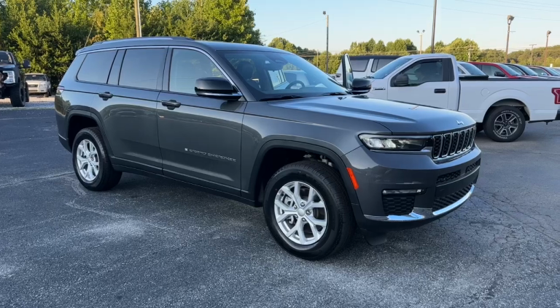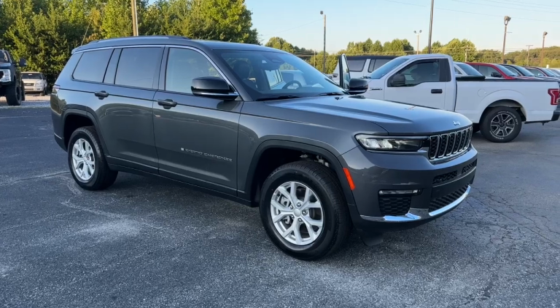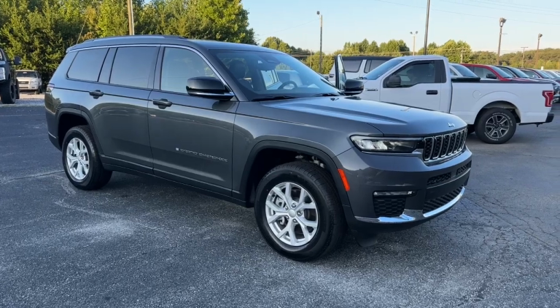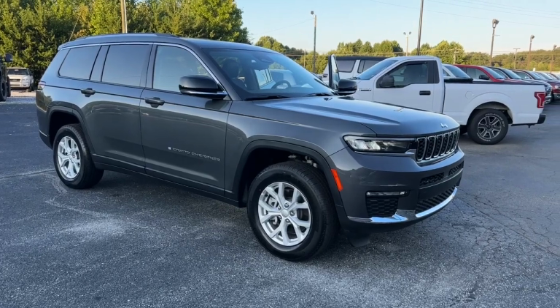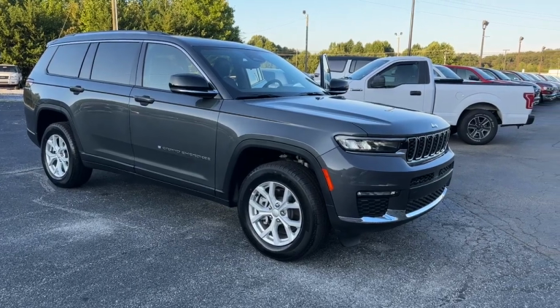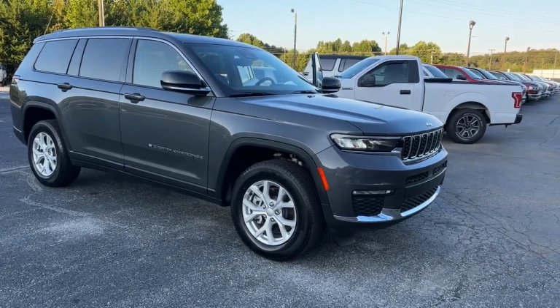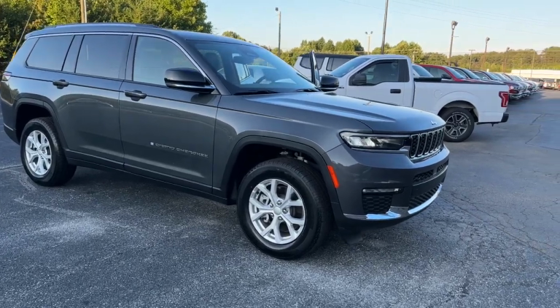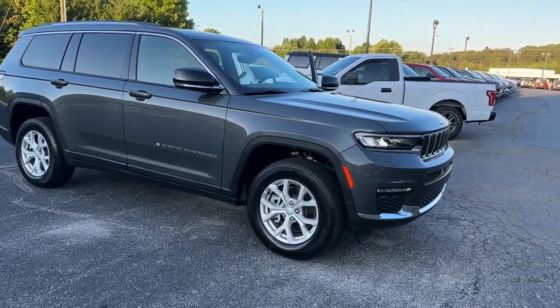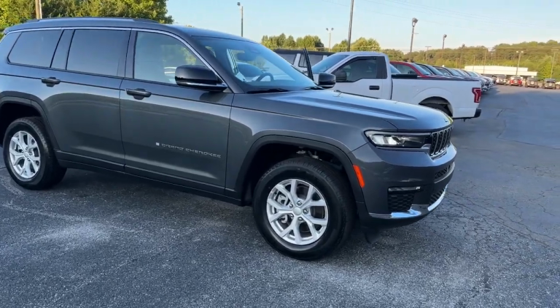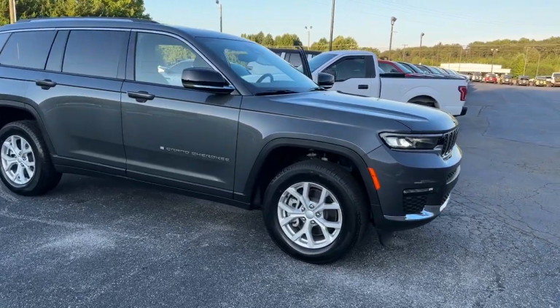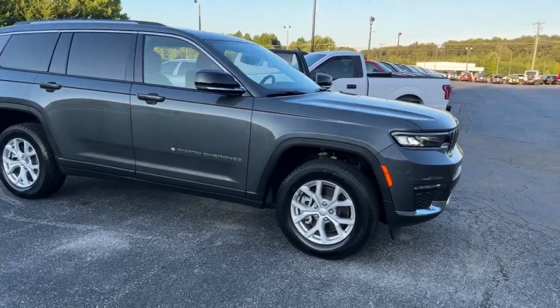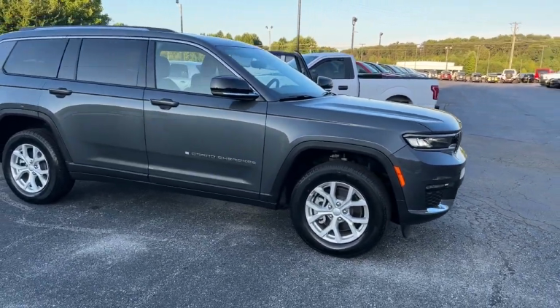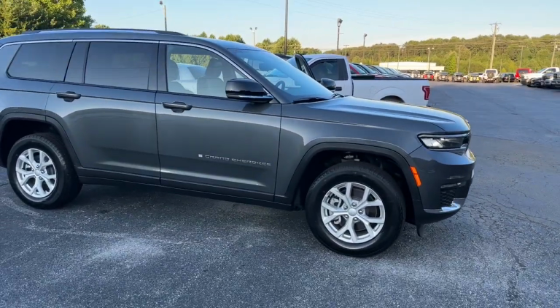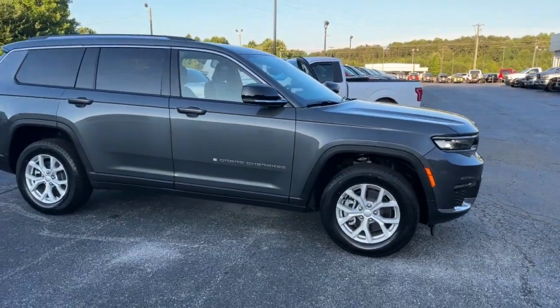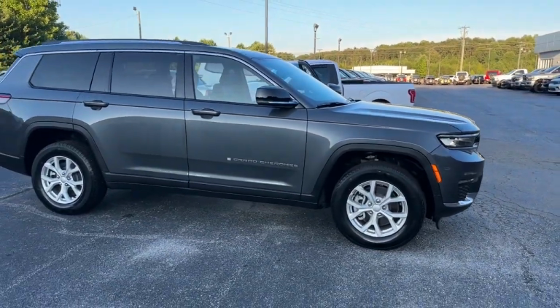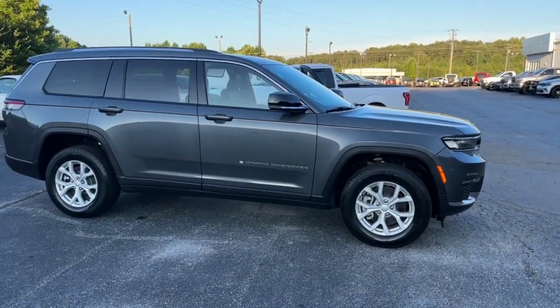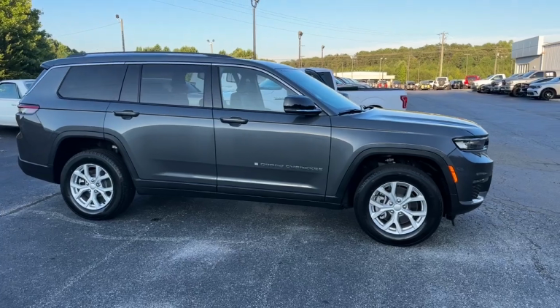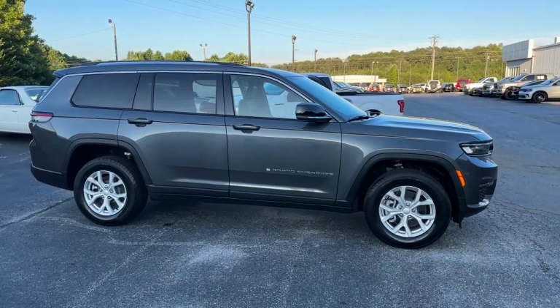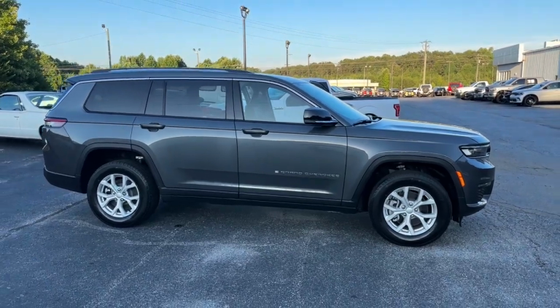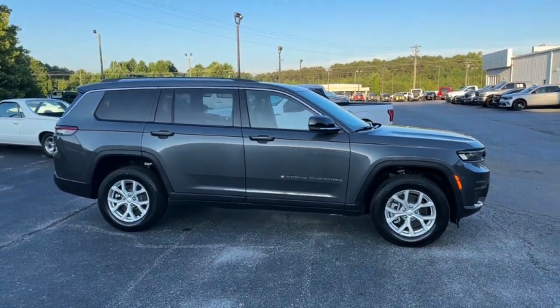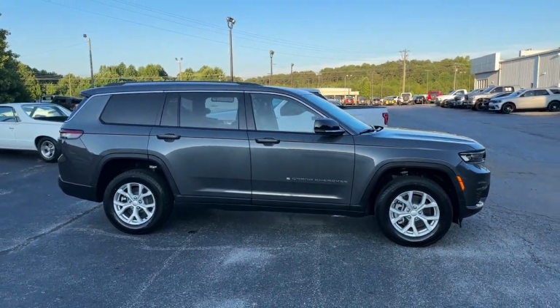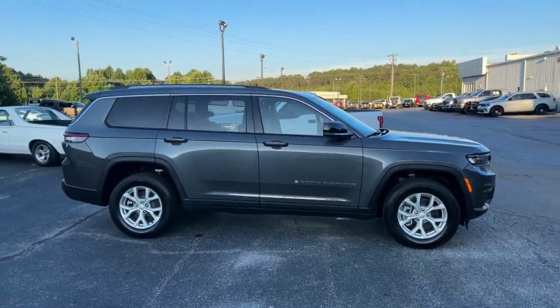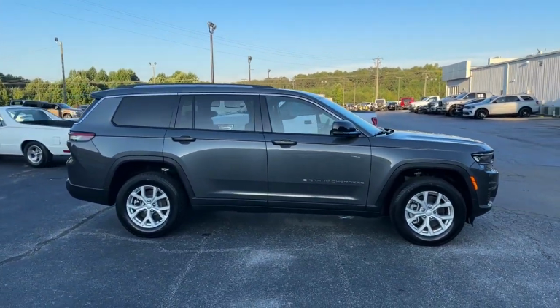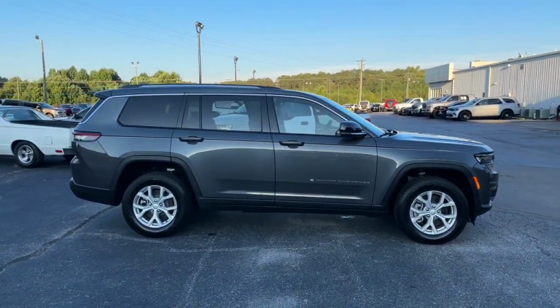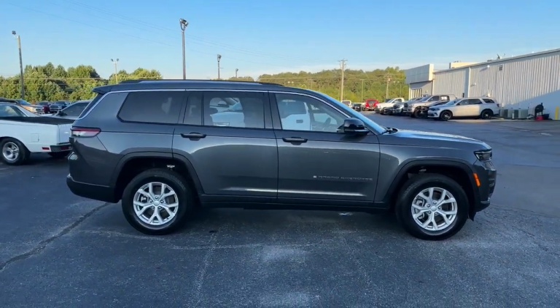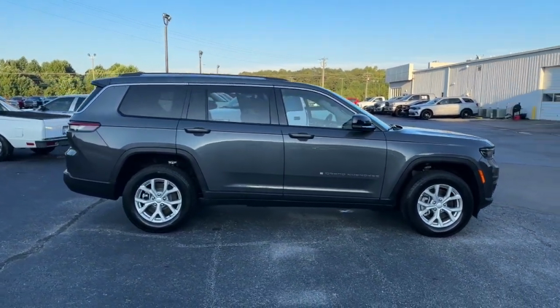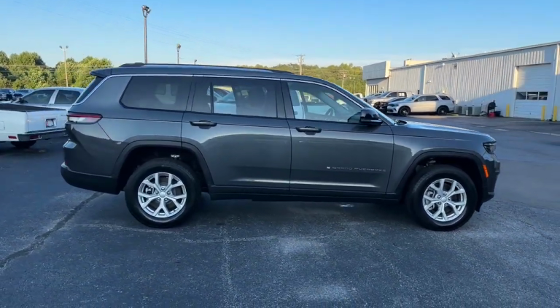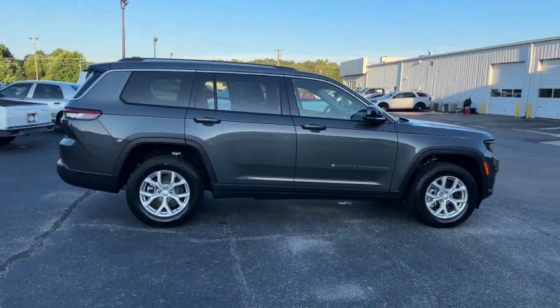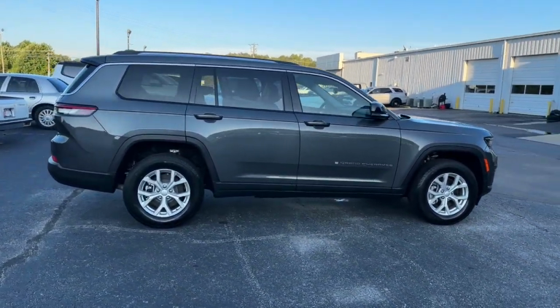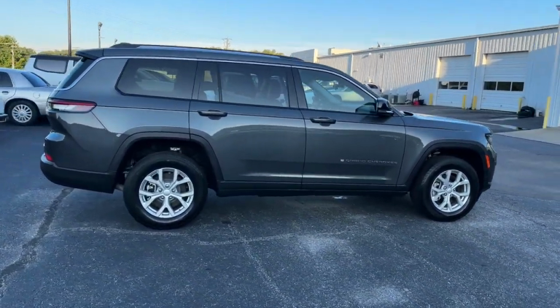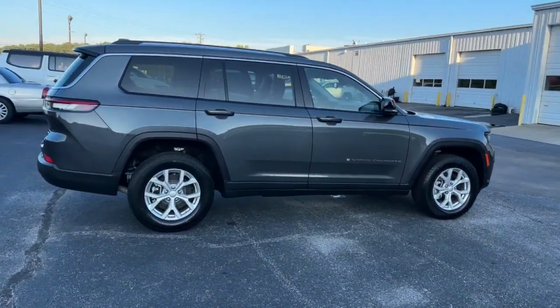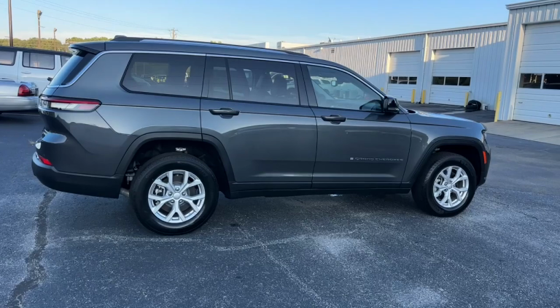You just found the 2023 Jeep Grand Cherokee. With less than 5,000 miles on the odometer, this vehicle stands out from the rest.